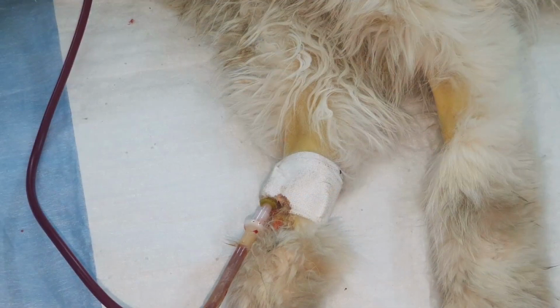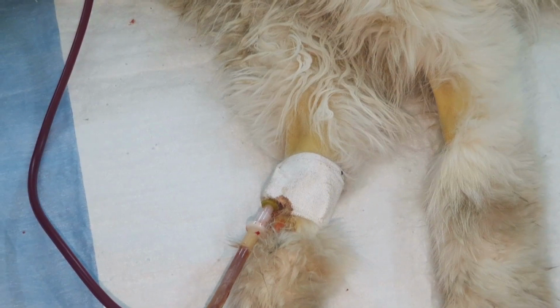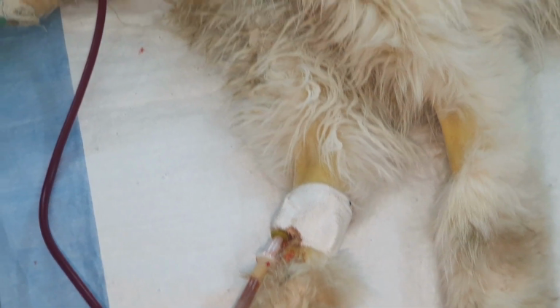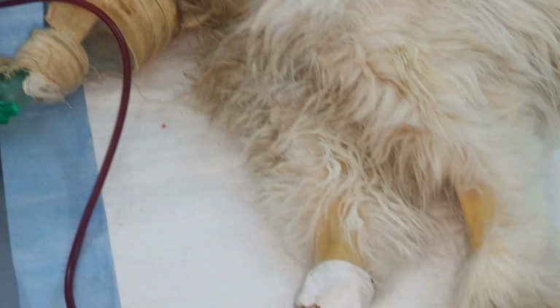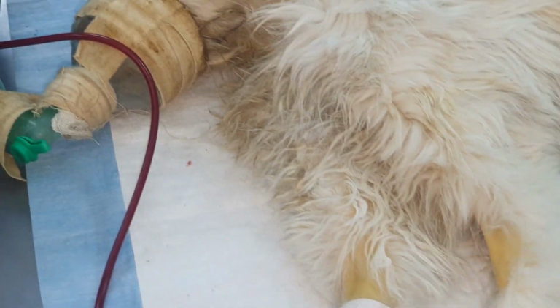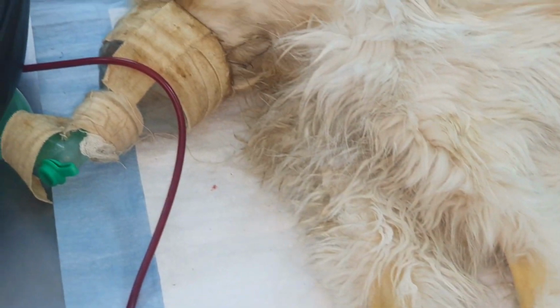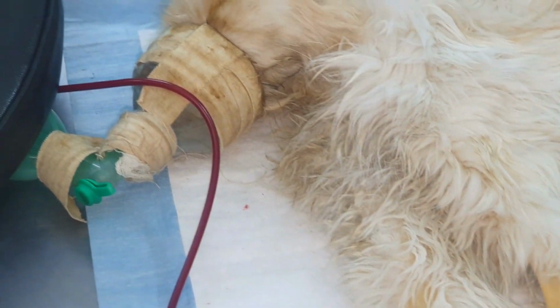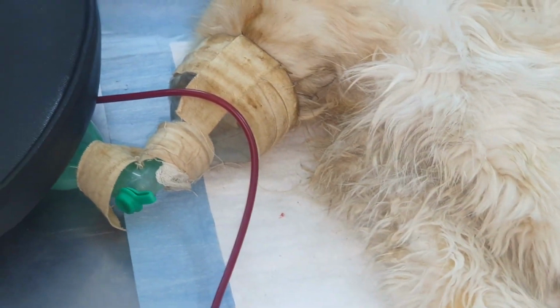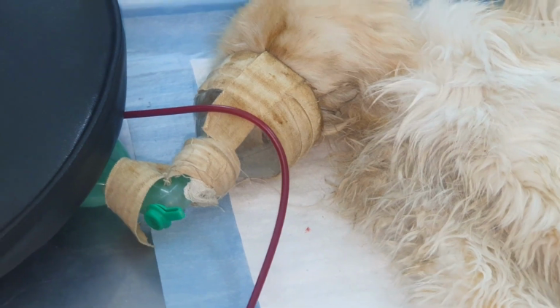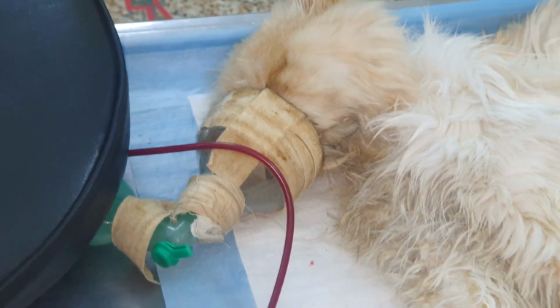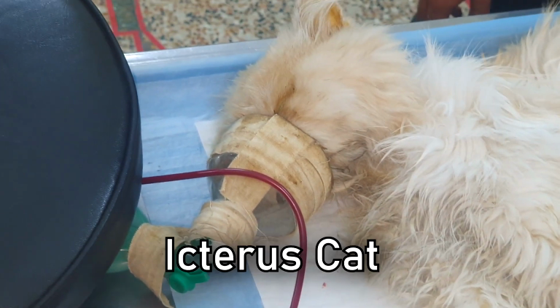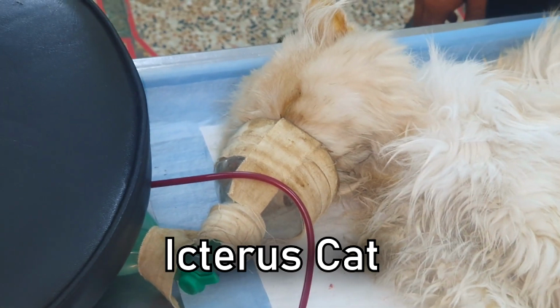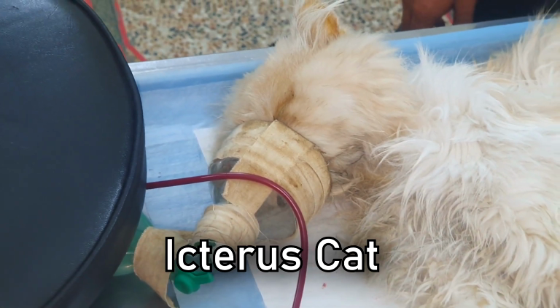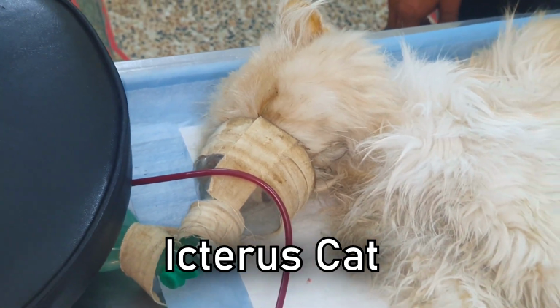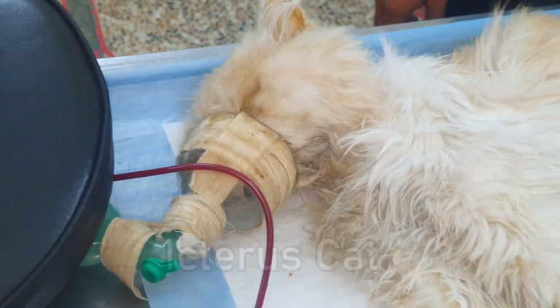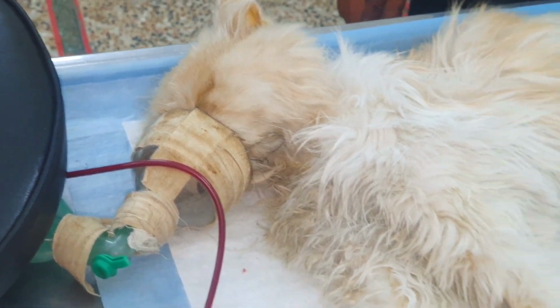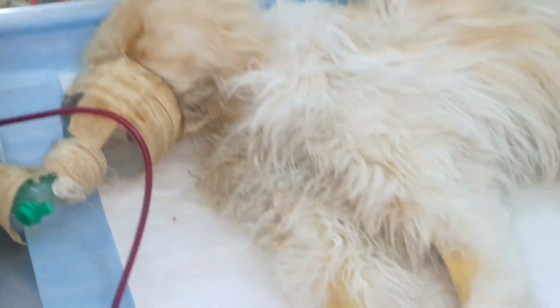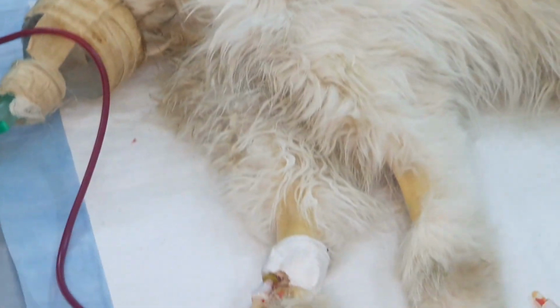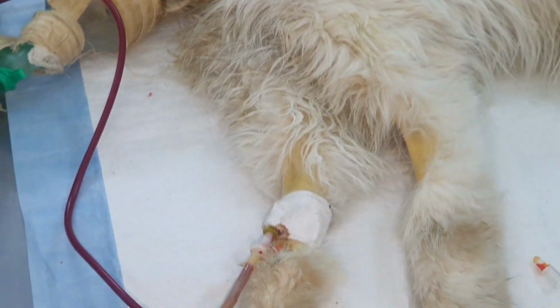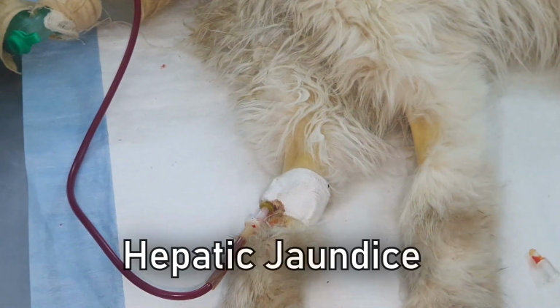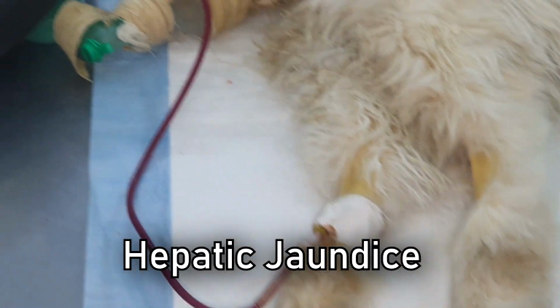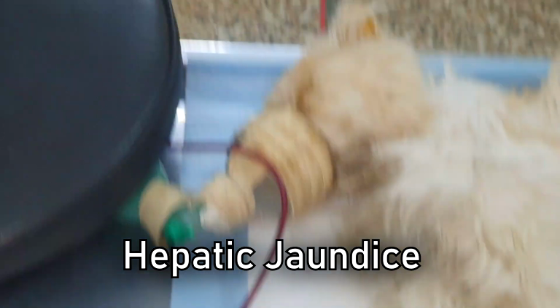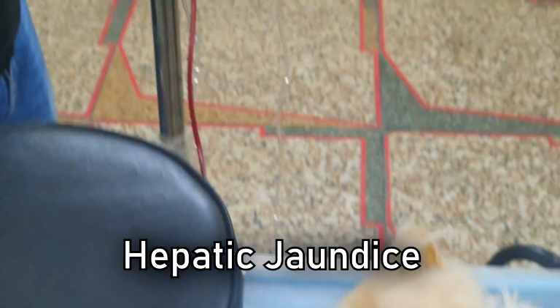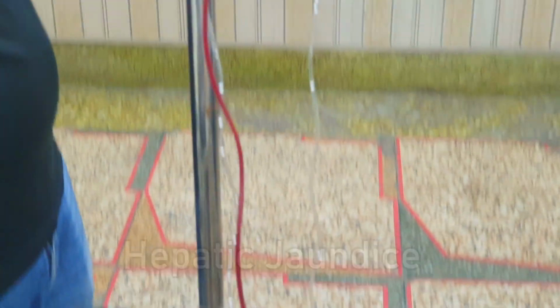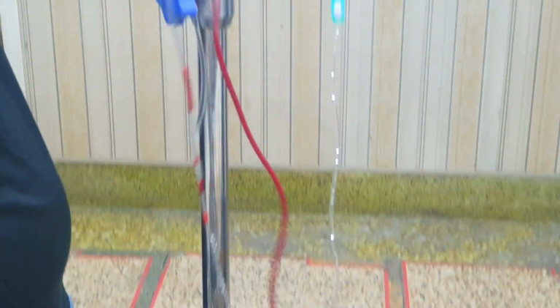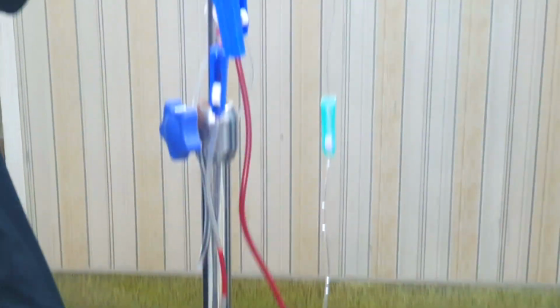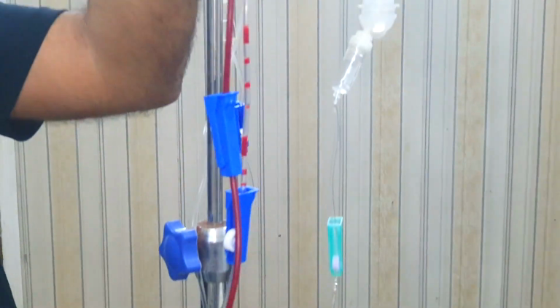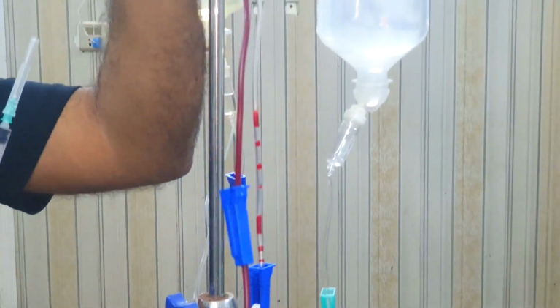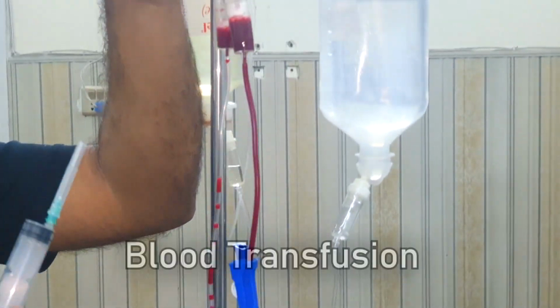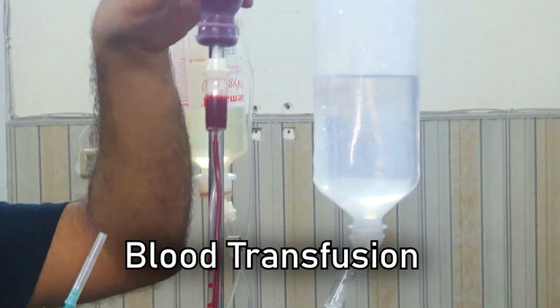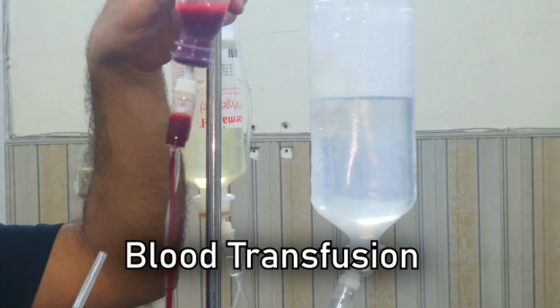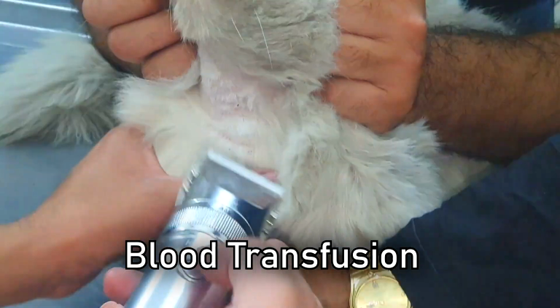Hi guys, welcome to our YouTube channel. Today we are presented with a cat that has severe anemia and hypoxia. We suspect hepatic involvement and put her immediately on the ventilator. Blood transfusion was the only option.